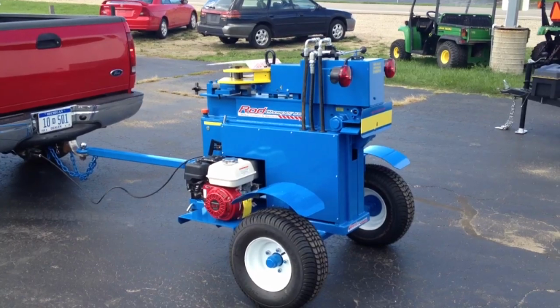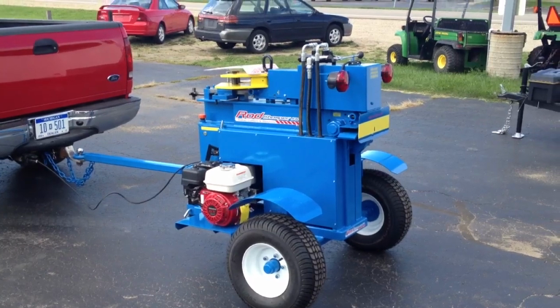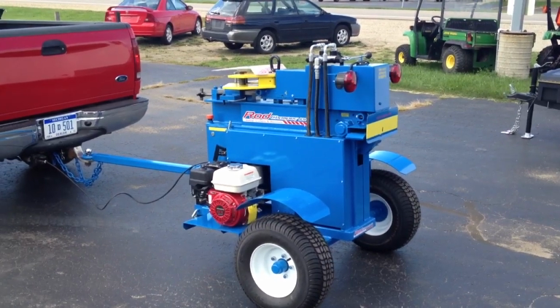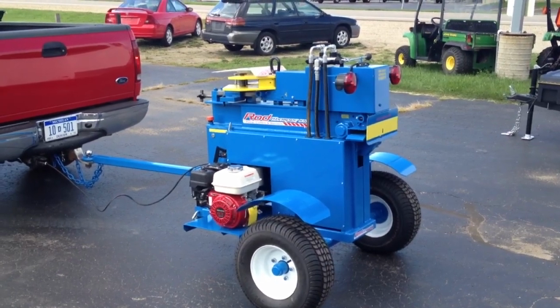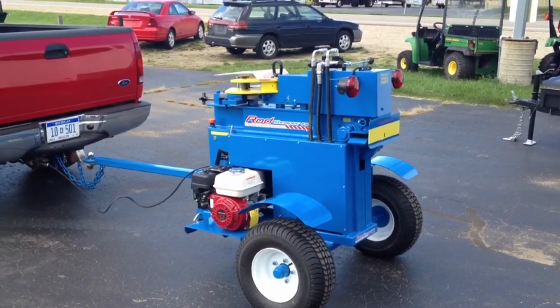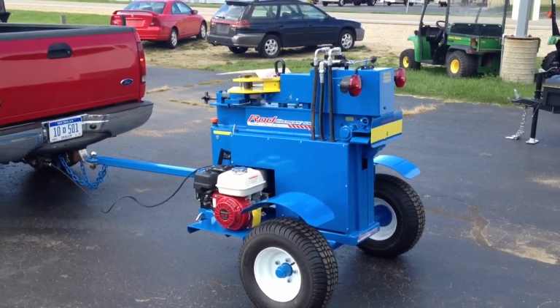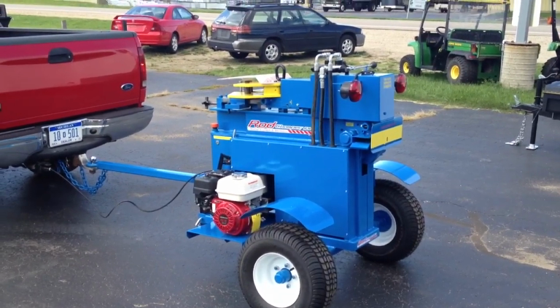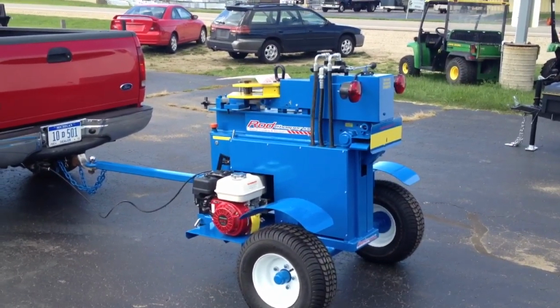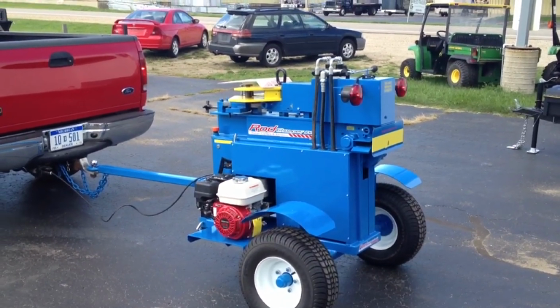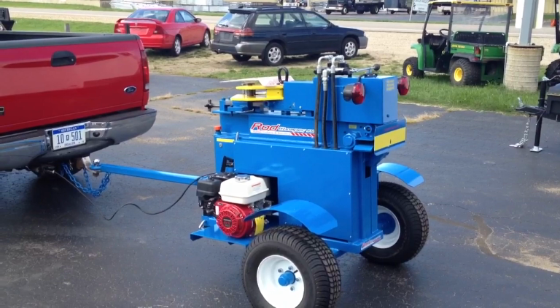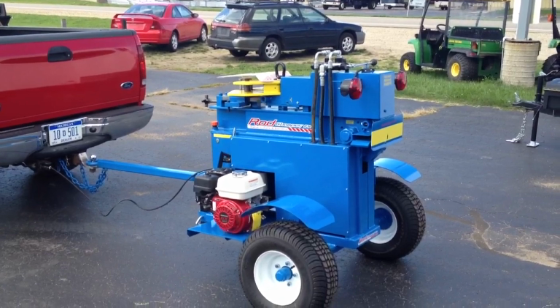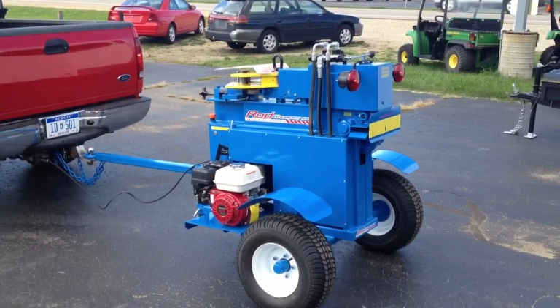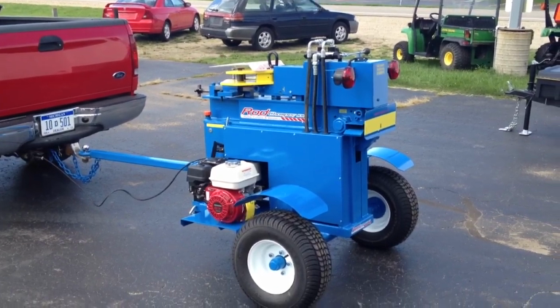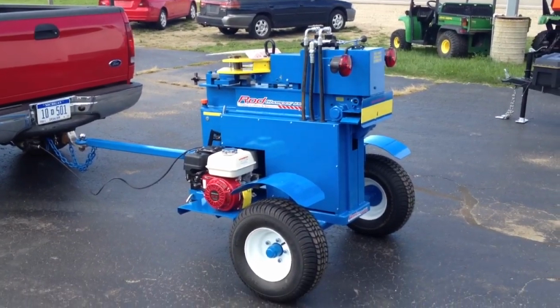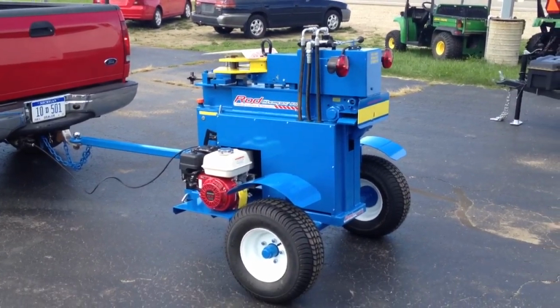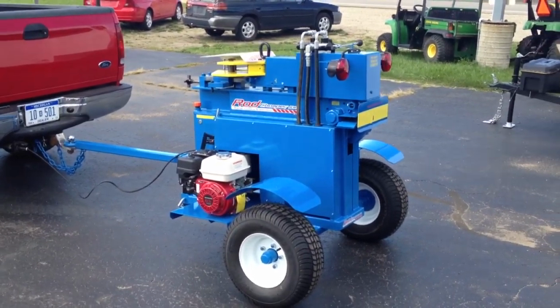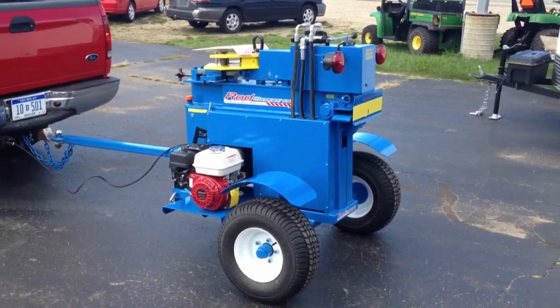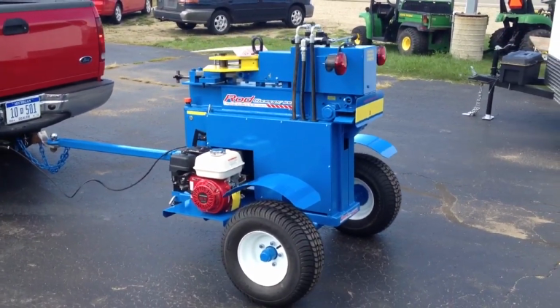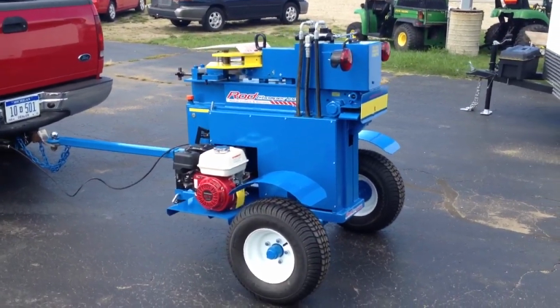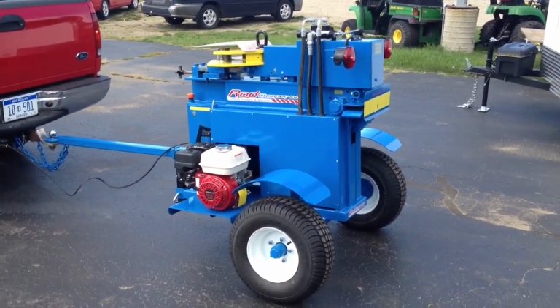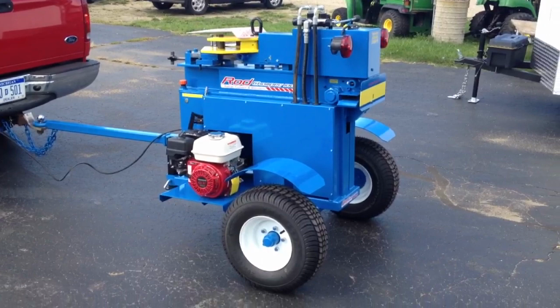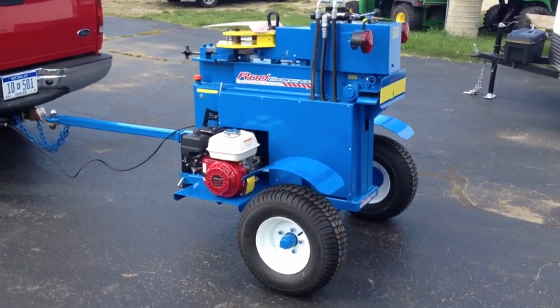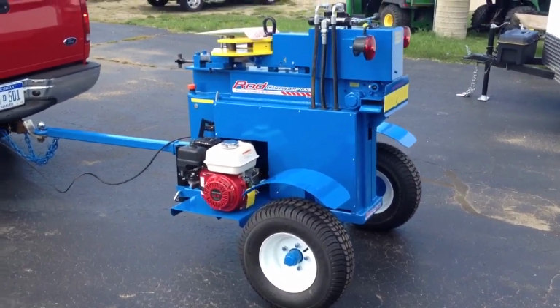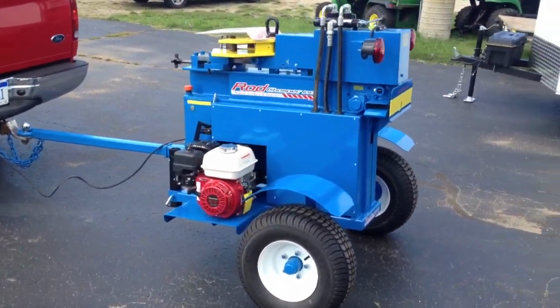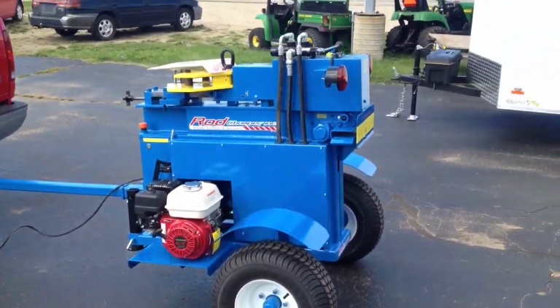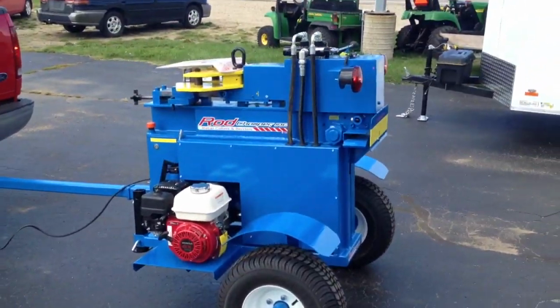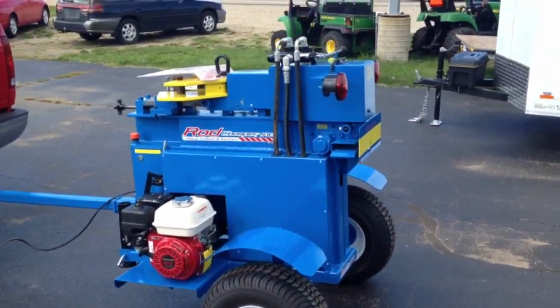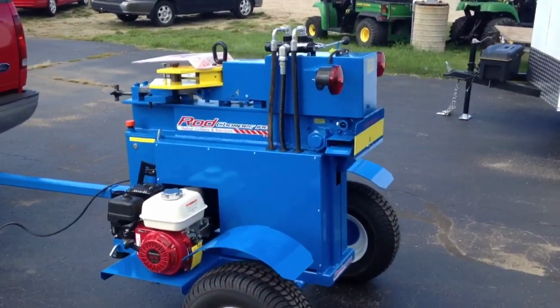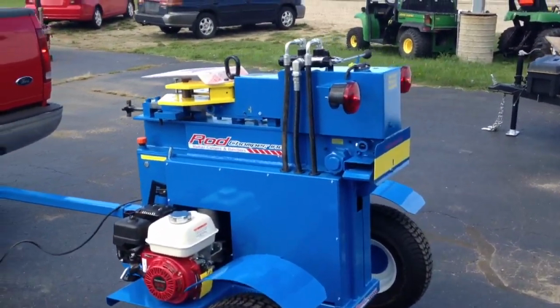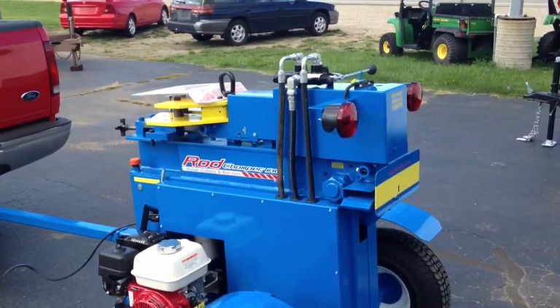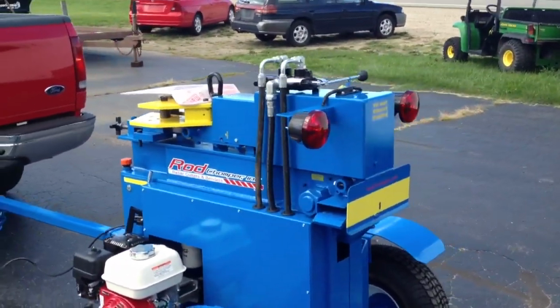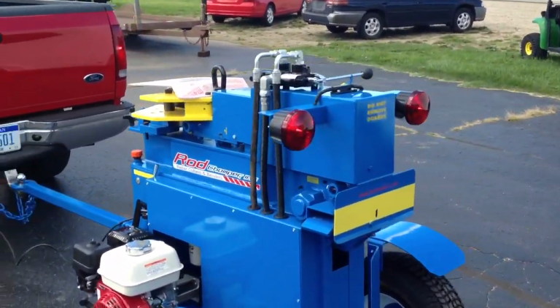This is the CBPG8. It stands for Cut Bender Portable Gas 8 Bar. This unit cuts and bends up to 1 inch bar. This unit has a hand control.